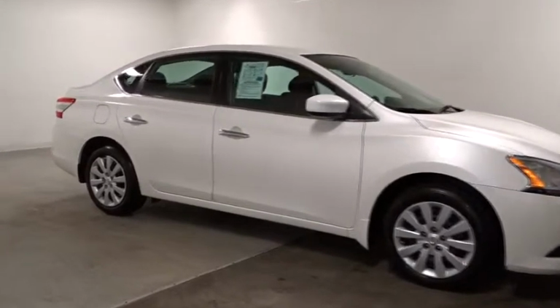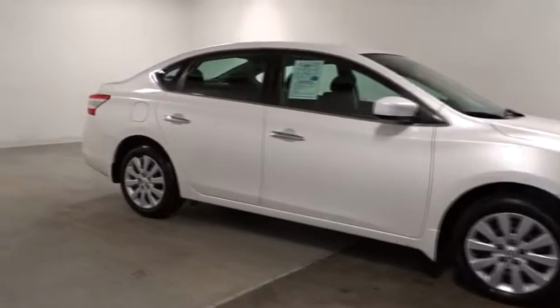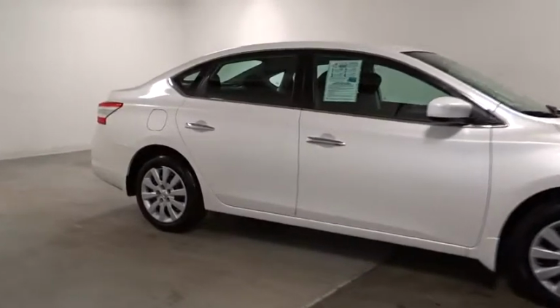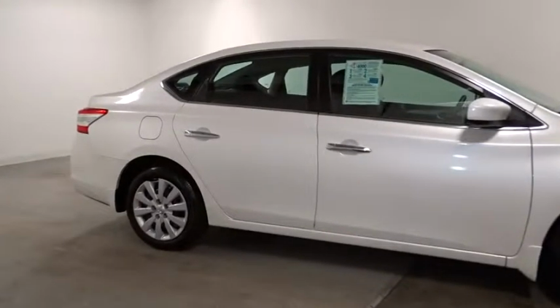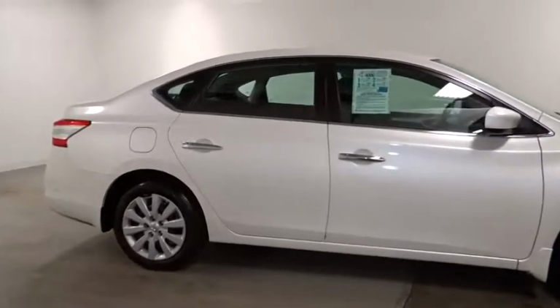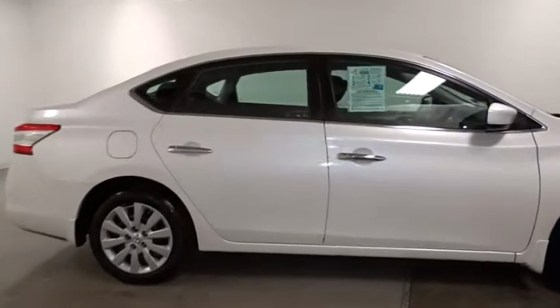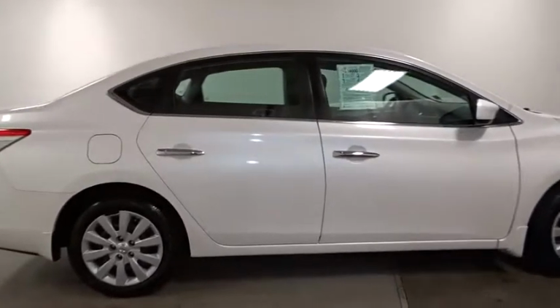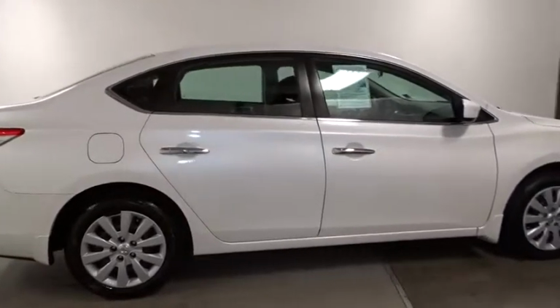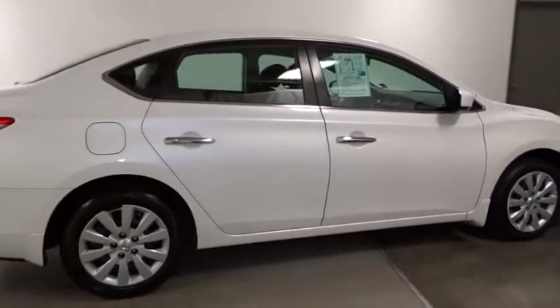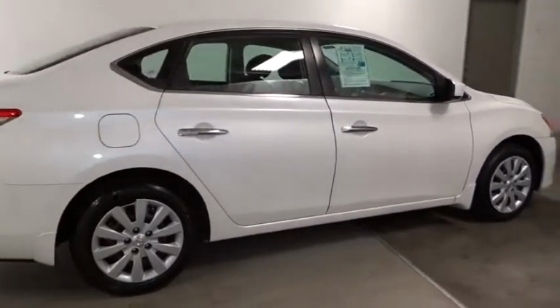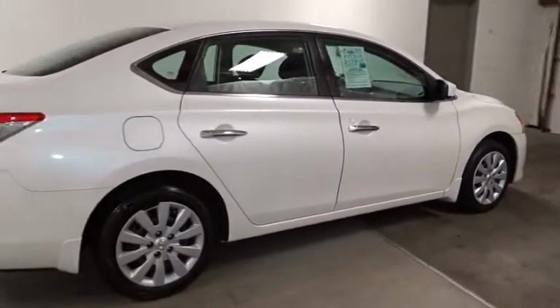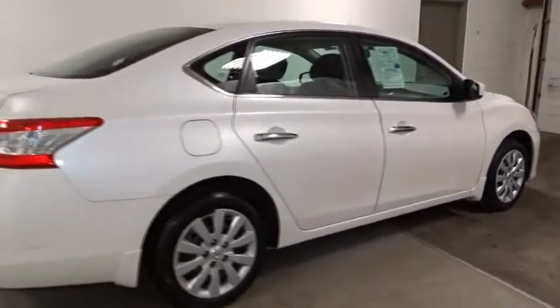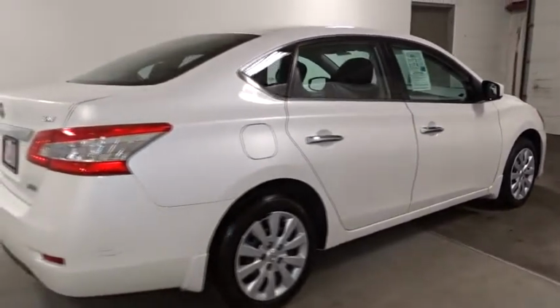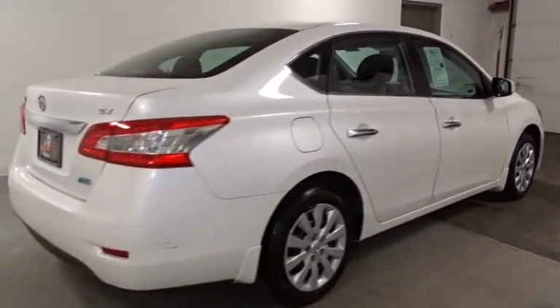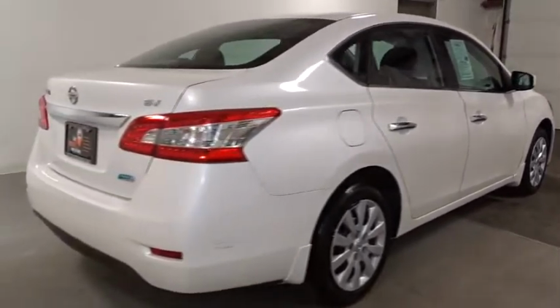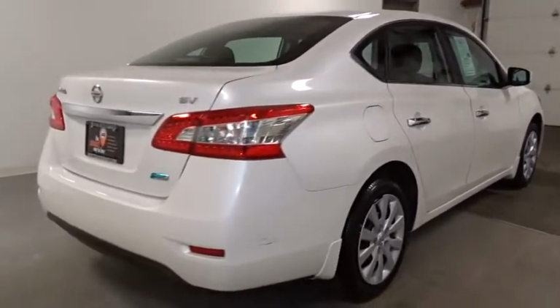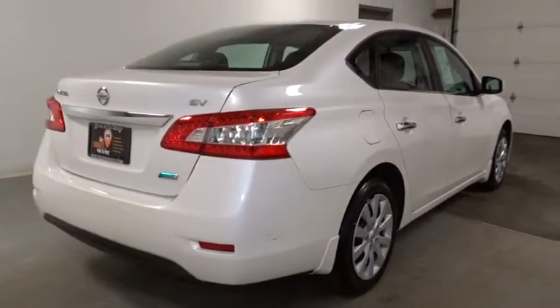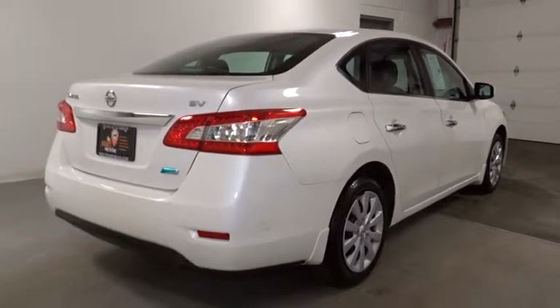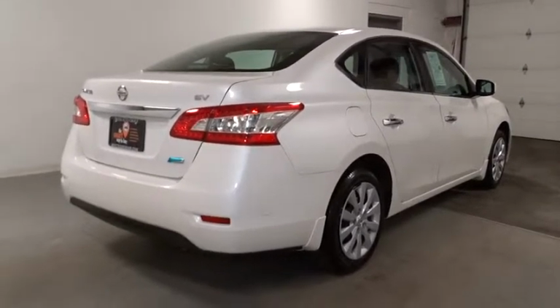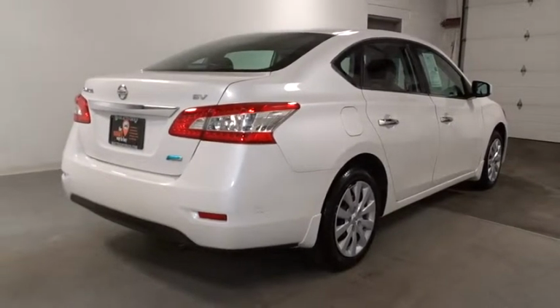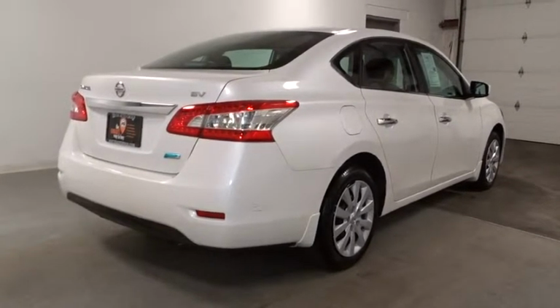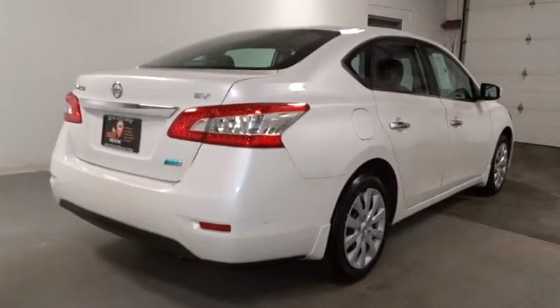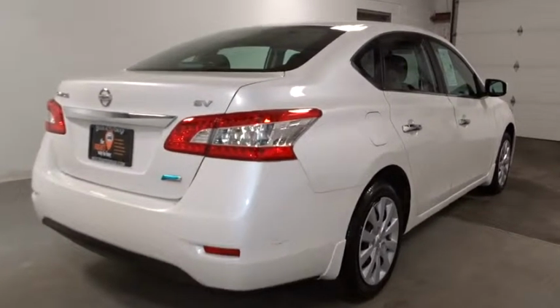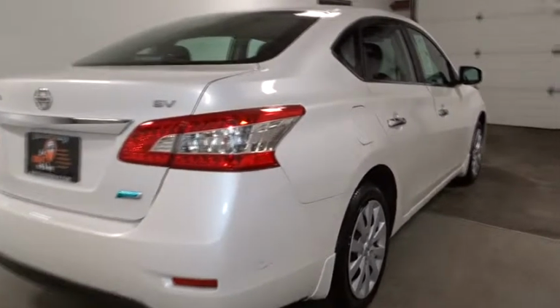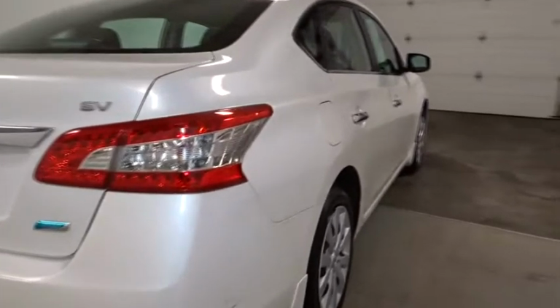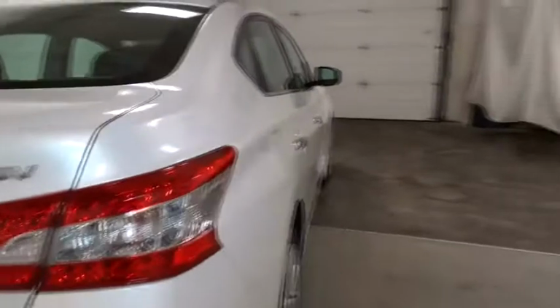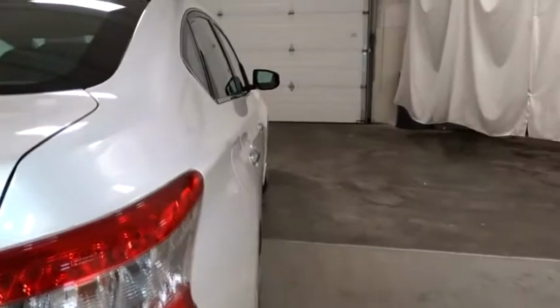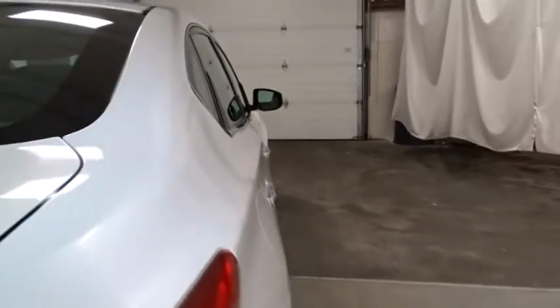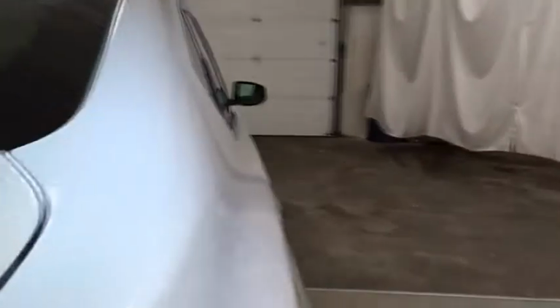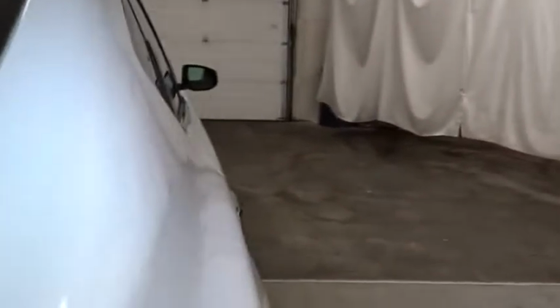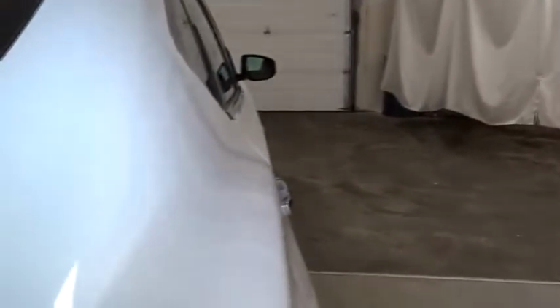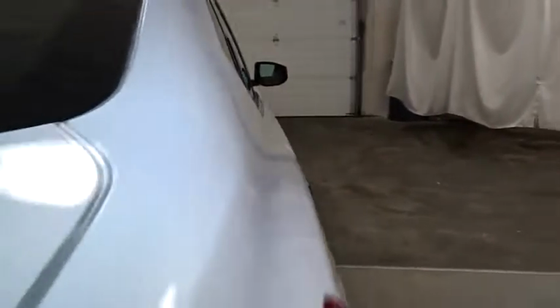Steering wheel audio controls, auto-off headlights, front-wheel drive, security package, rear window defroster, trip computer, power door locks, side airbag system, child safety rear door locks, remote keyless entry, brake assist.